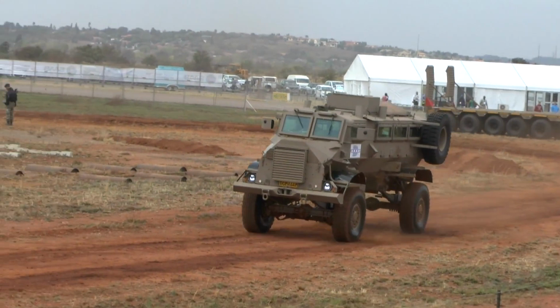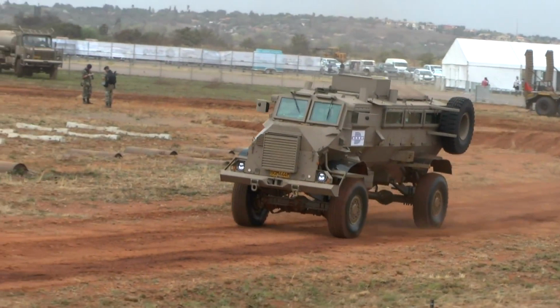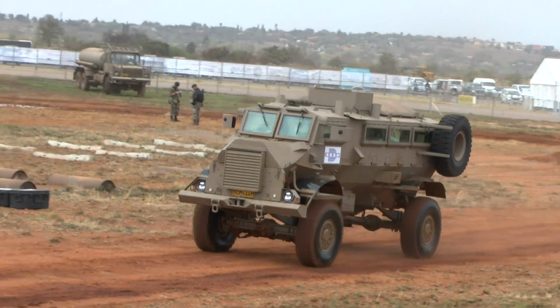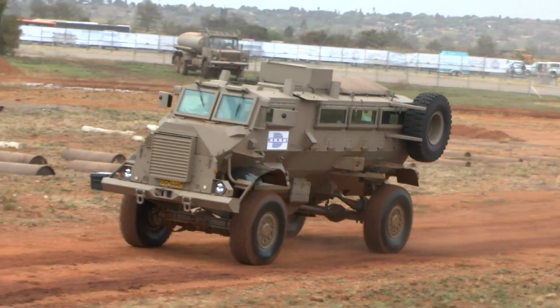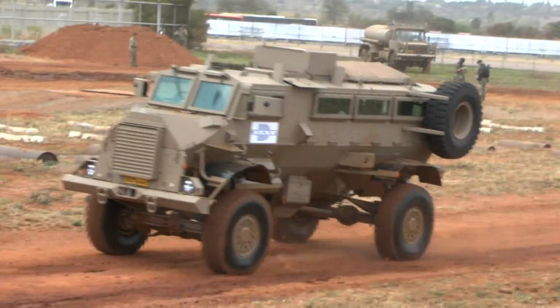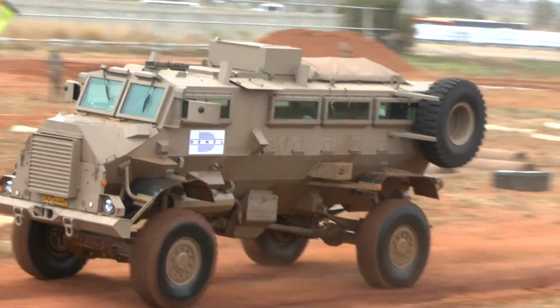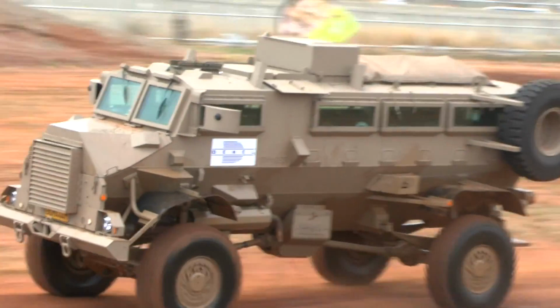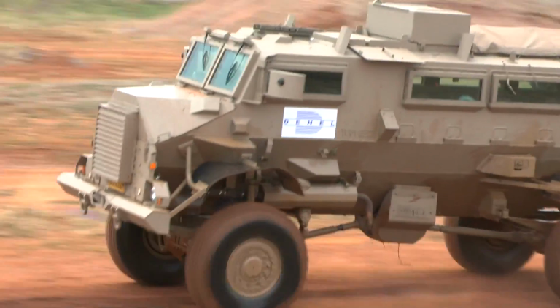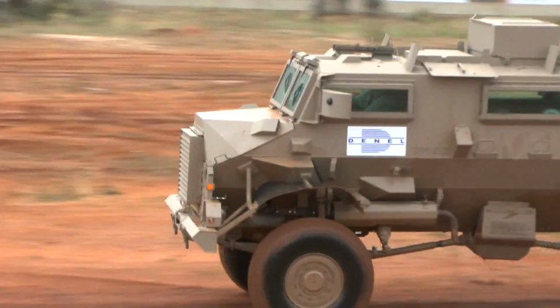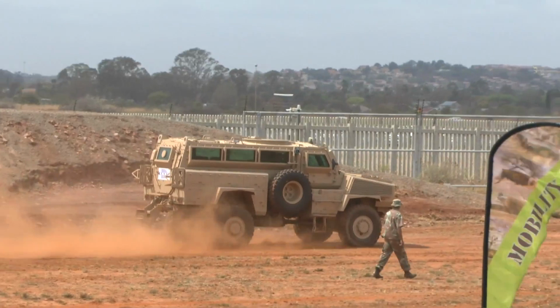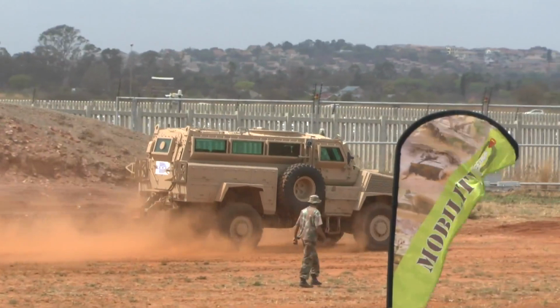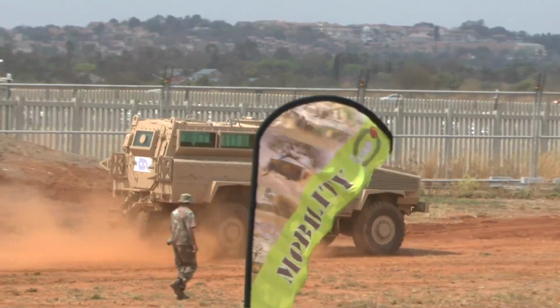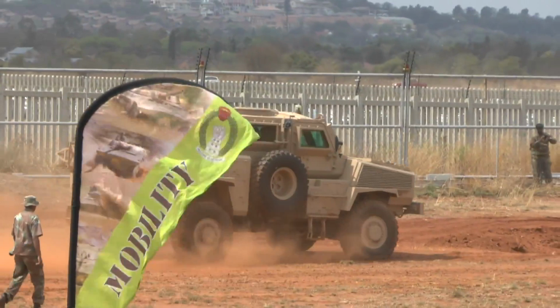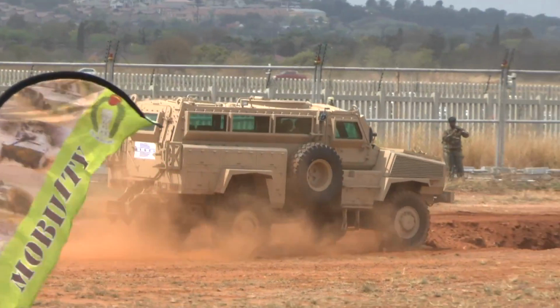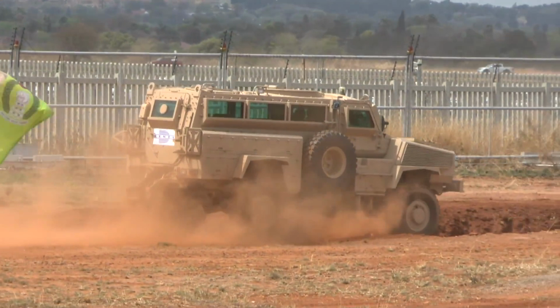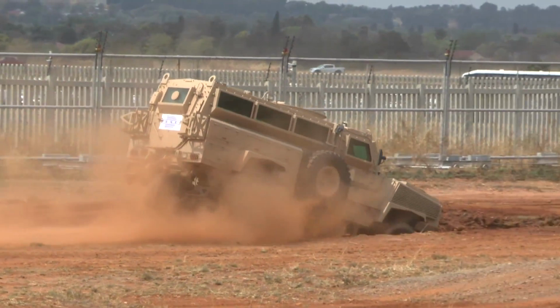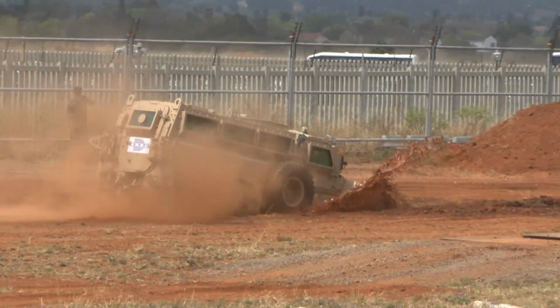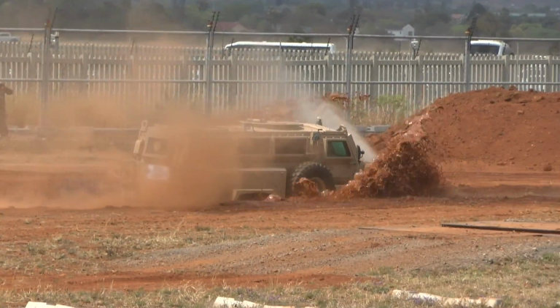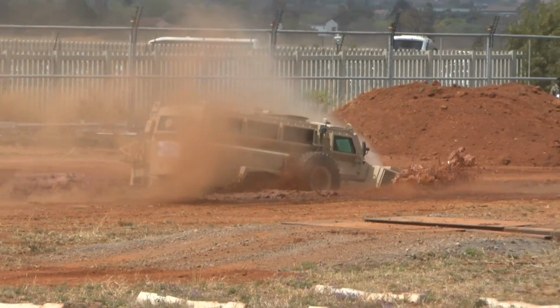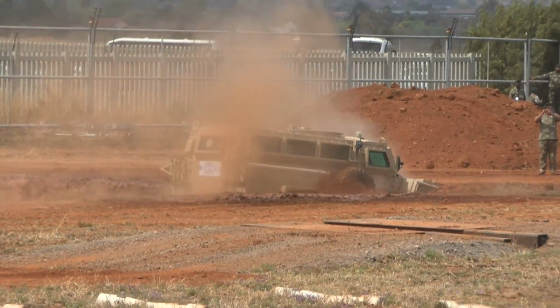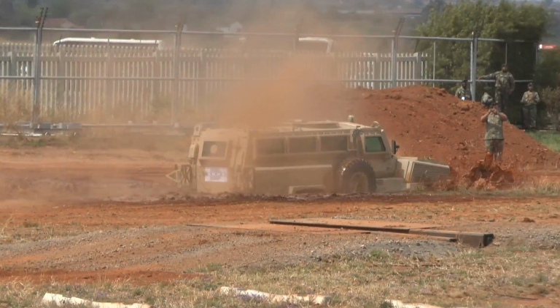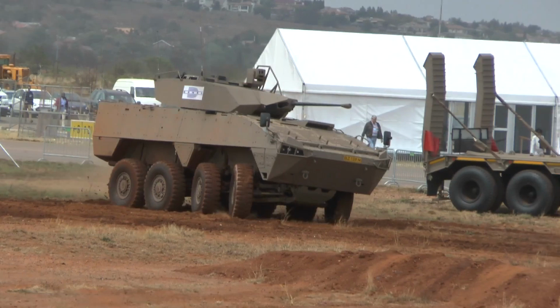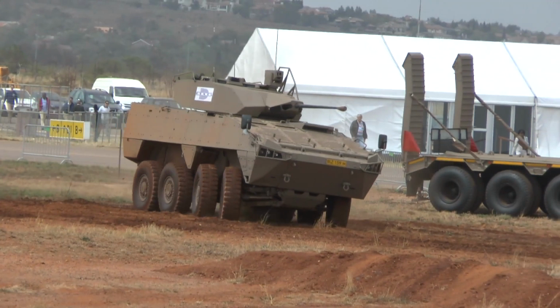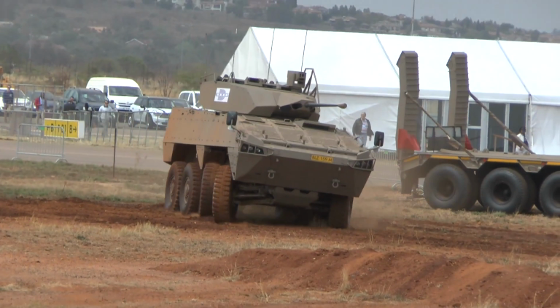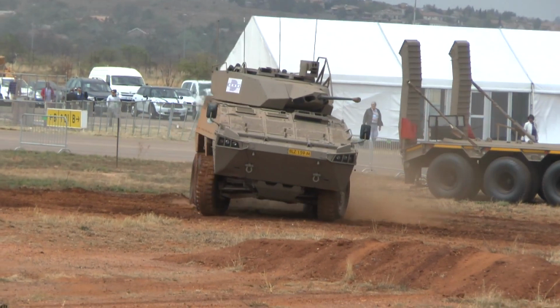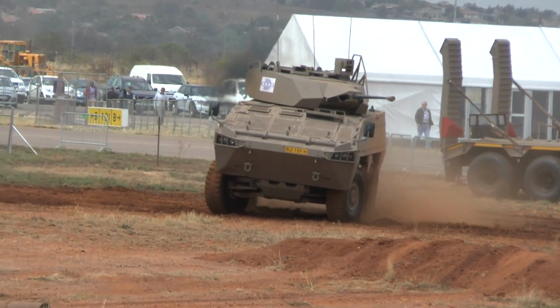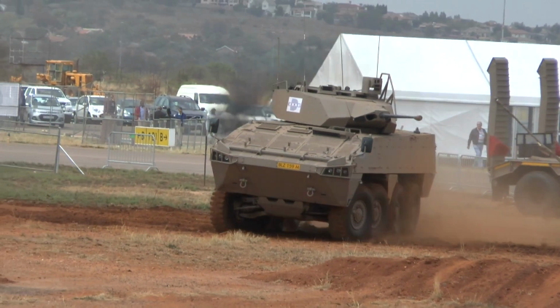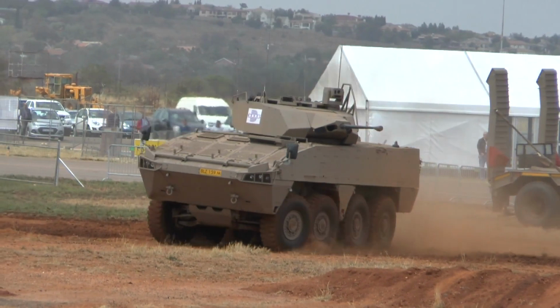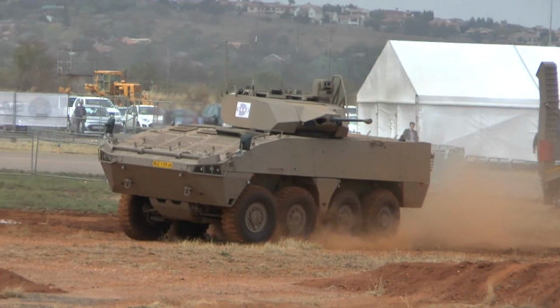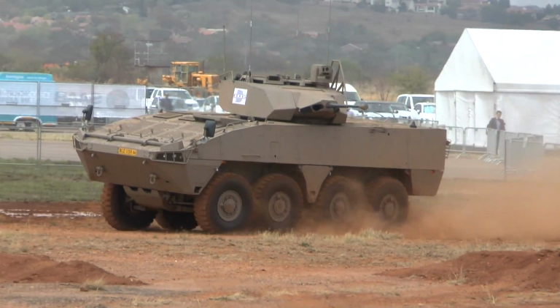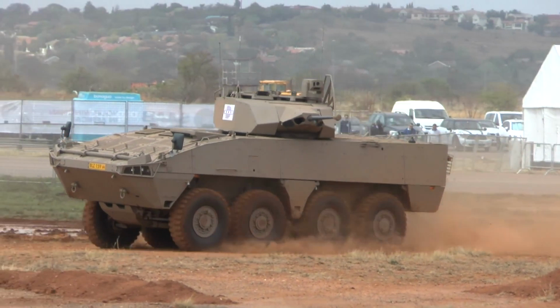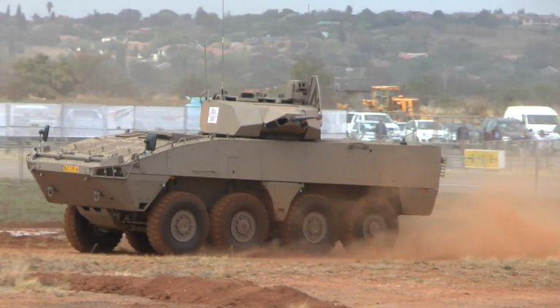Donnell Vehicle Systems showcased their Casper 4x4 armoured personnel carrier with upgraded automatic transmission, as well as their RG31 Mark V 4x4 protected vehicle. Donnell Vehicle Systems also showed their new Badger Infantry Fighting Vehicle destined for the South African Army.